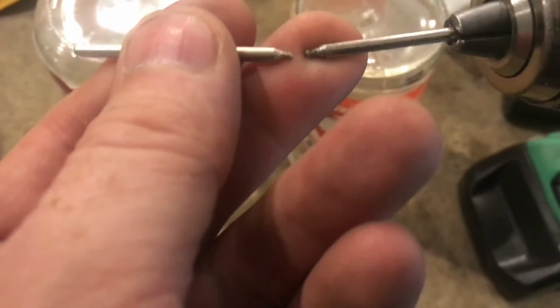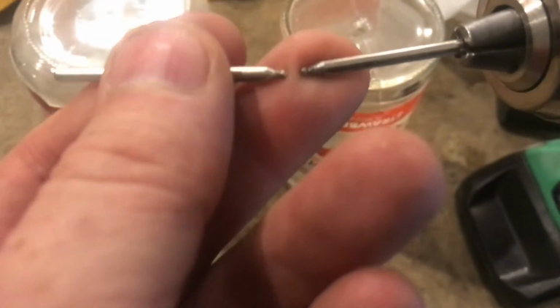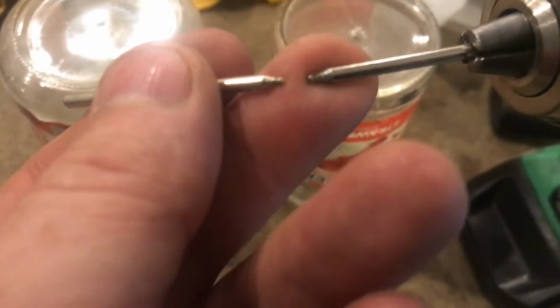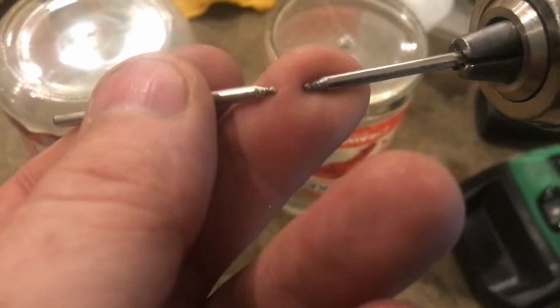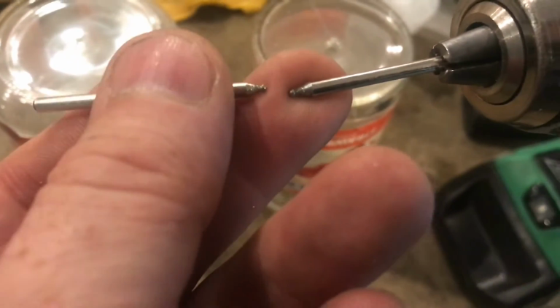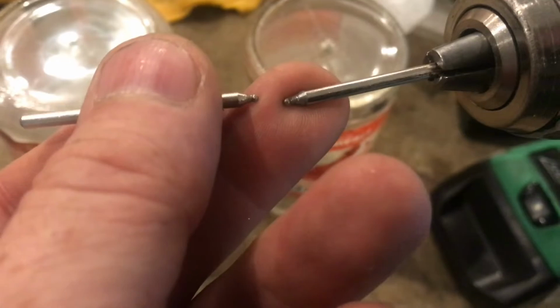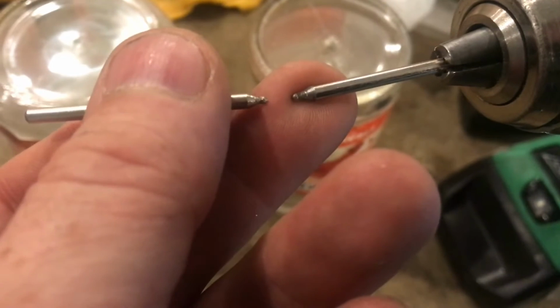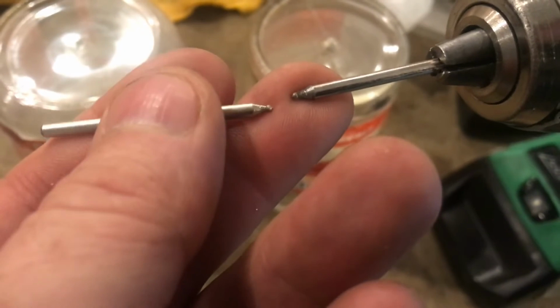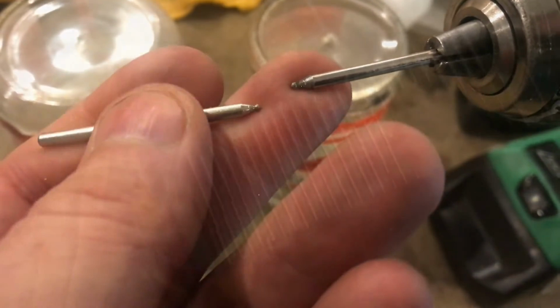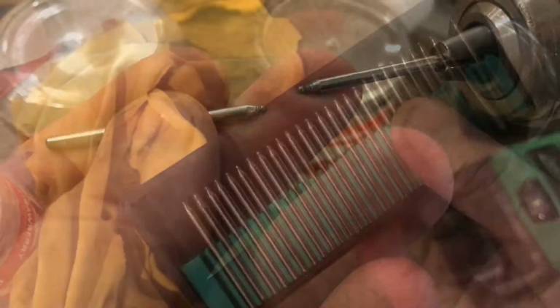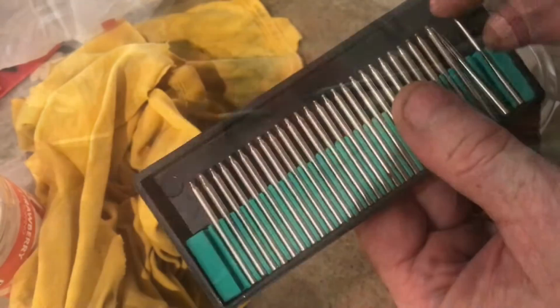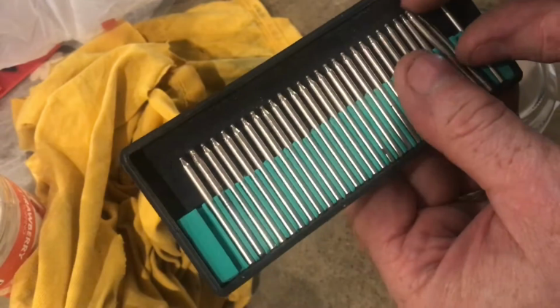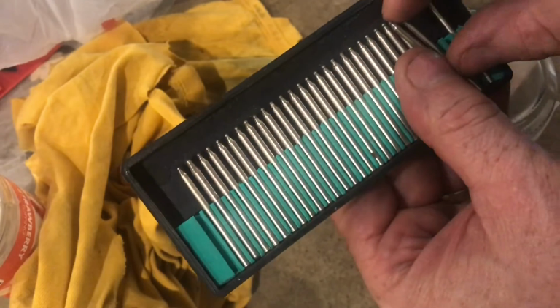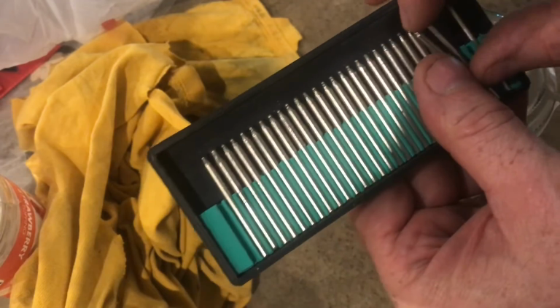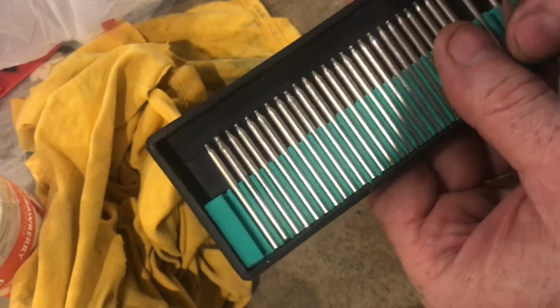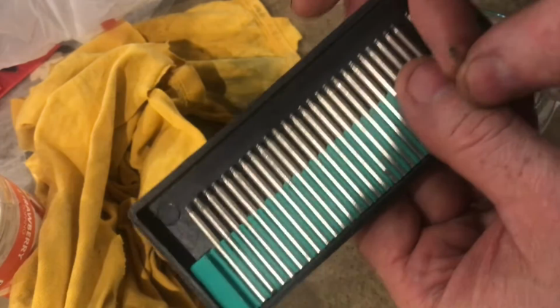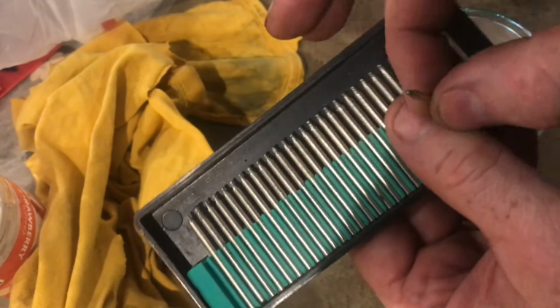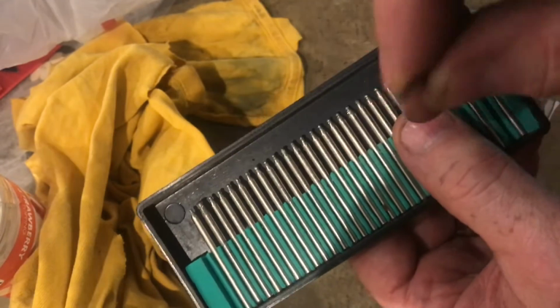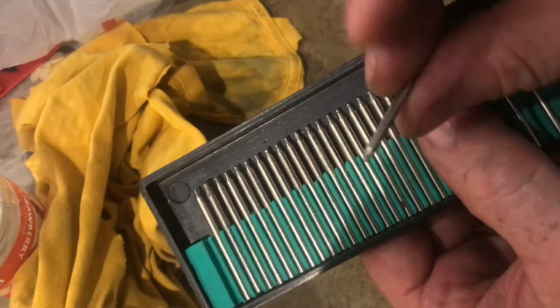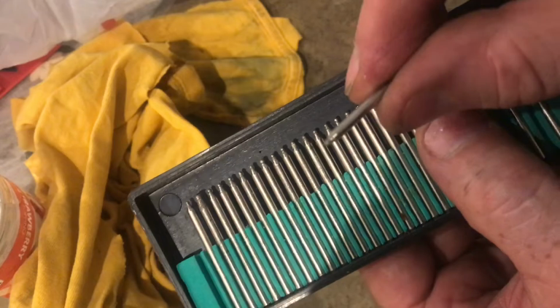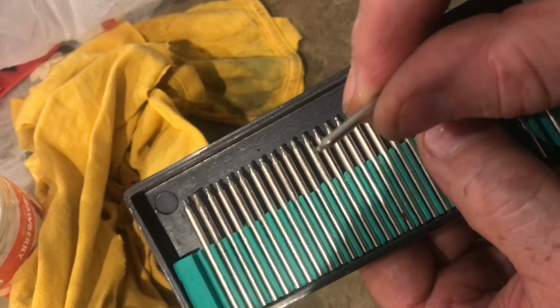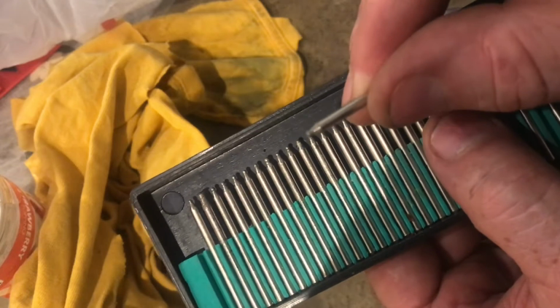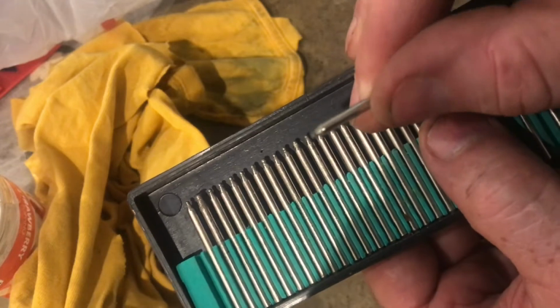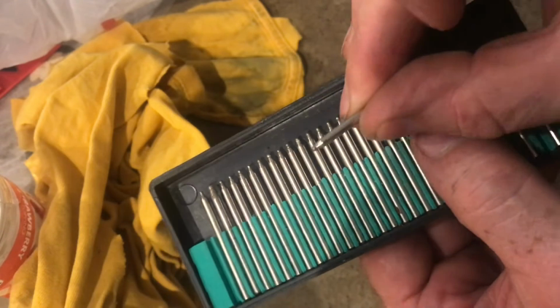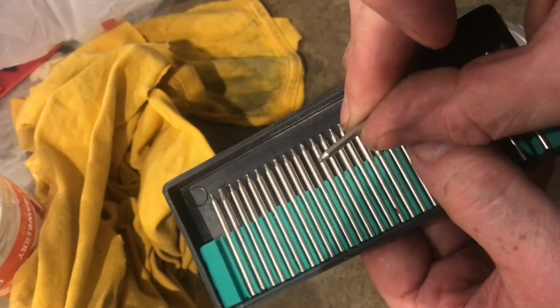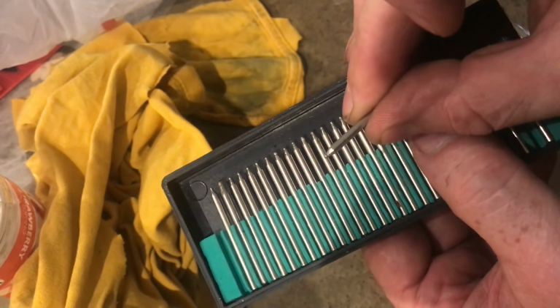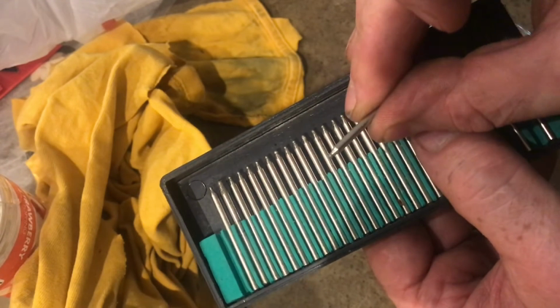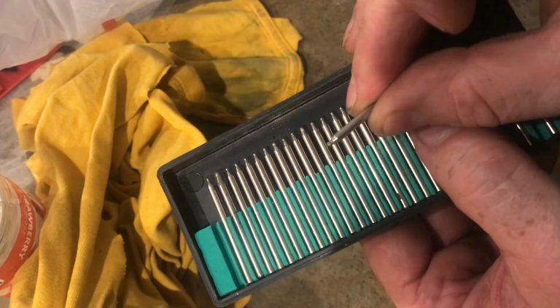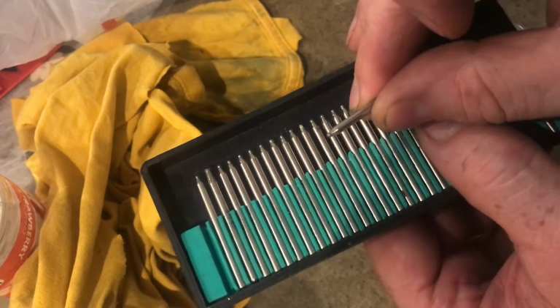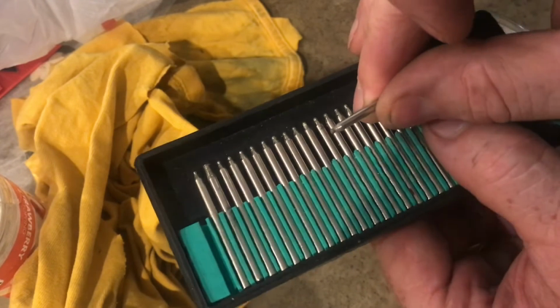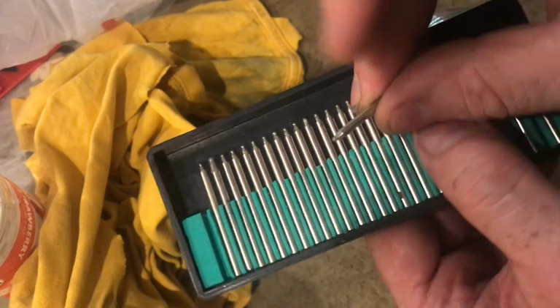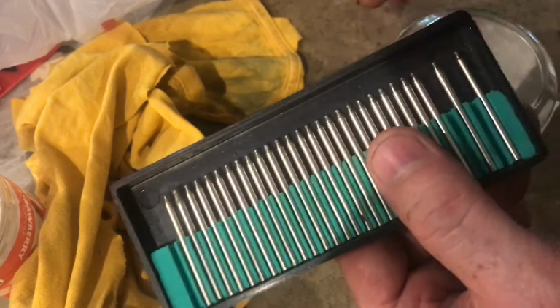These are ball-end diamond bits. I would have purchased these off of eBay for about a dollar a piece. If you want these to last you're gonna have to lubricate them as you're cutting through the glass, and I'll show you how to do that.